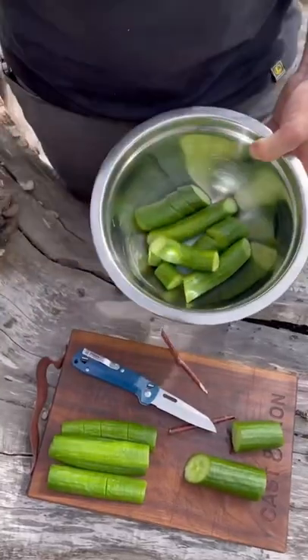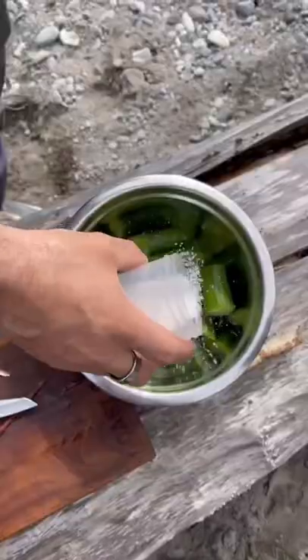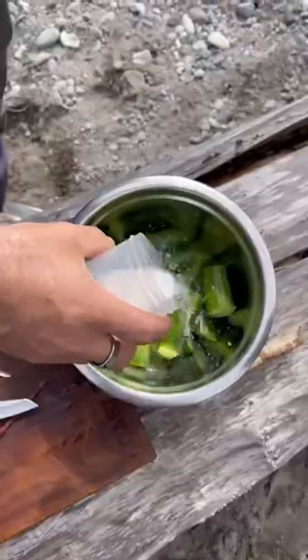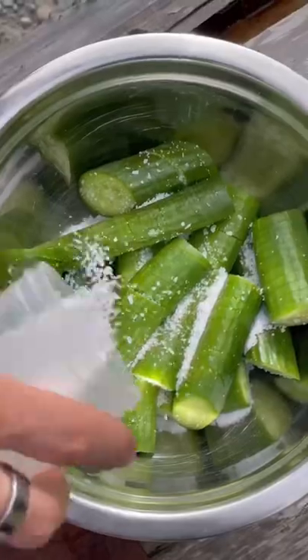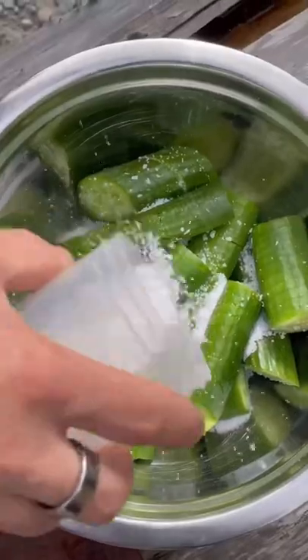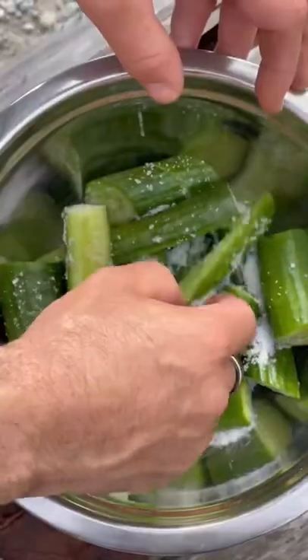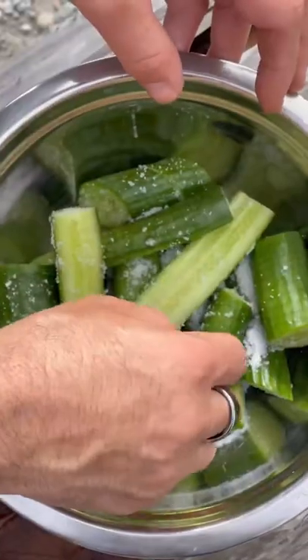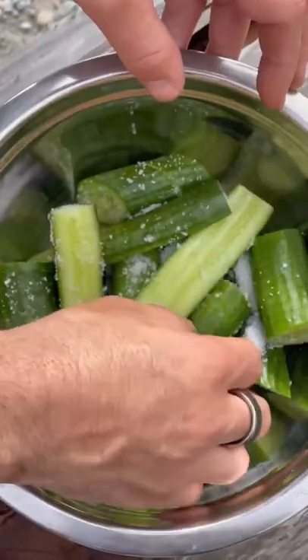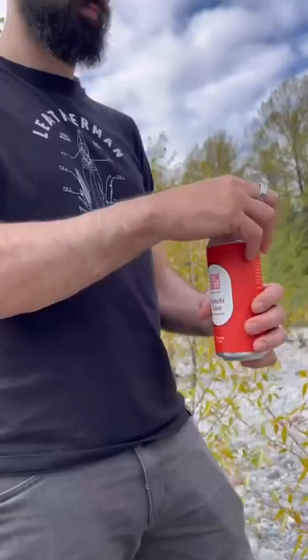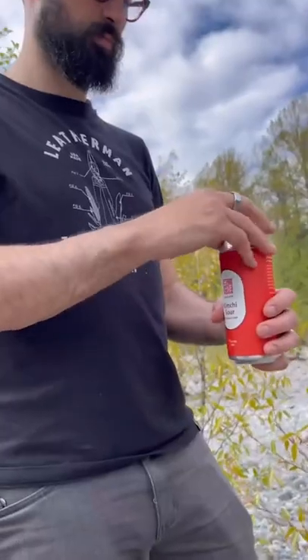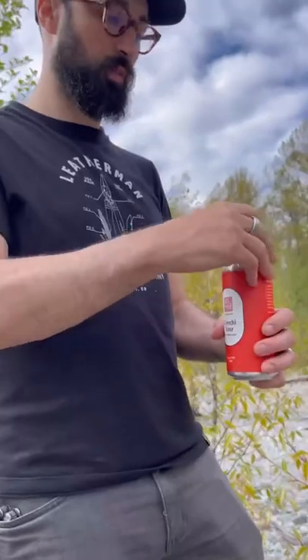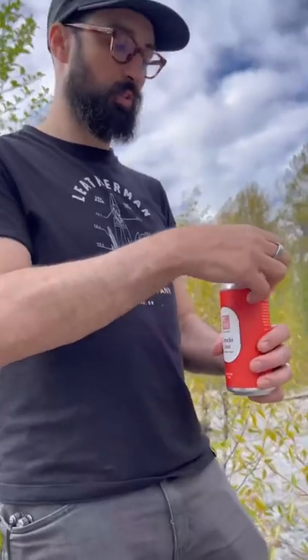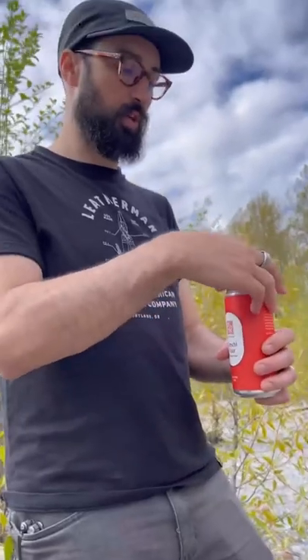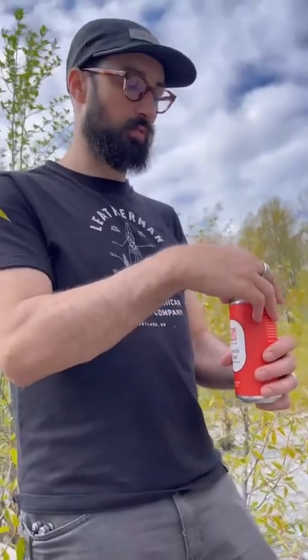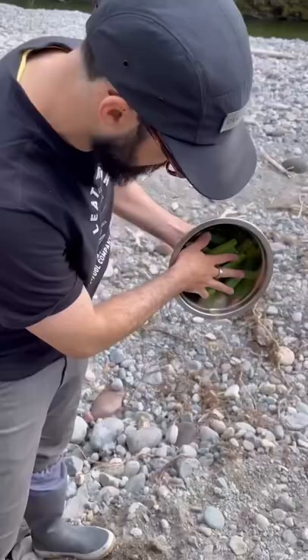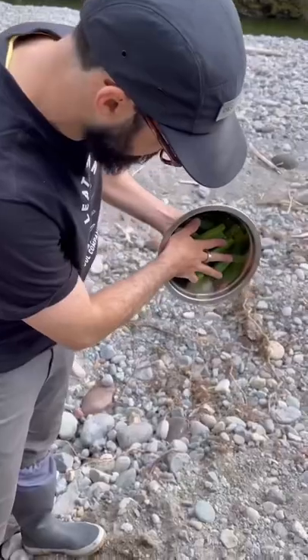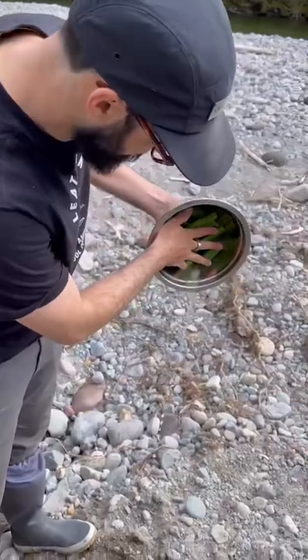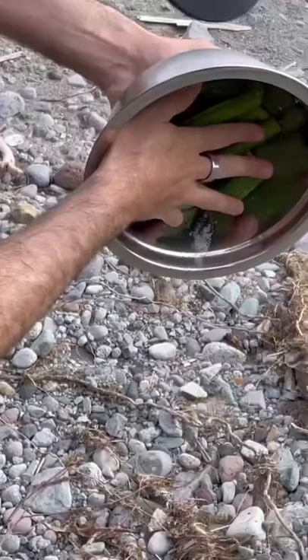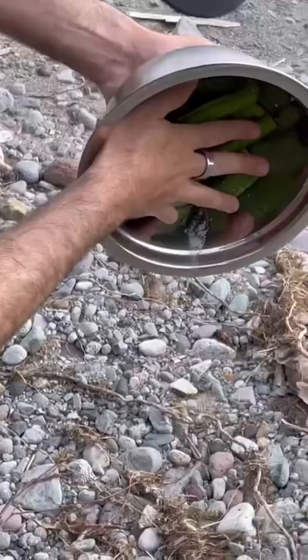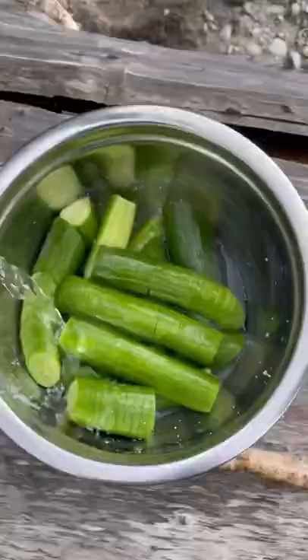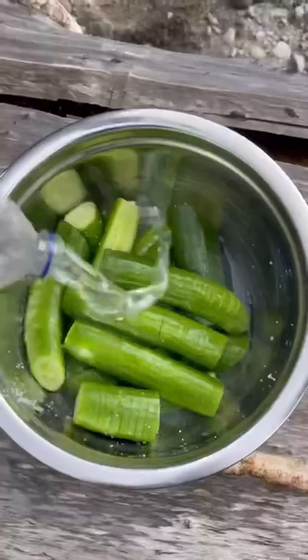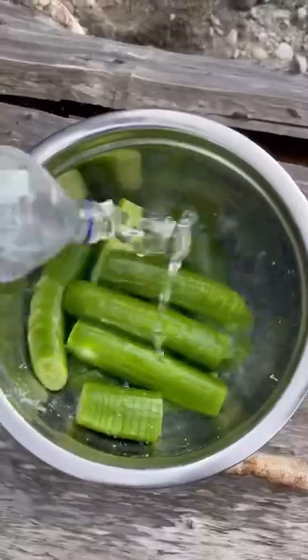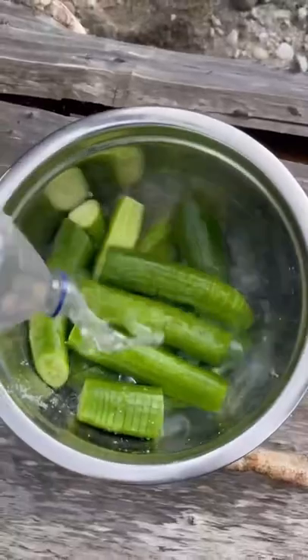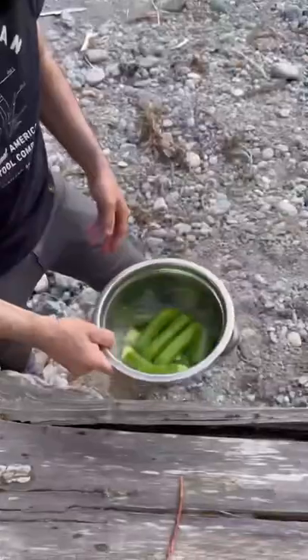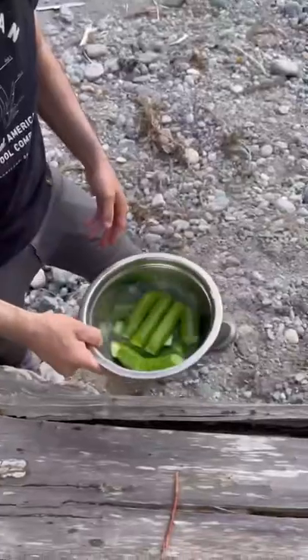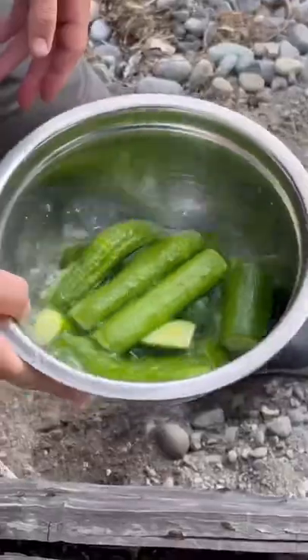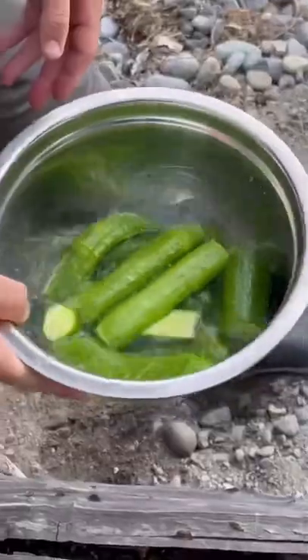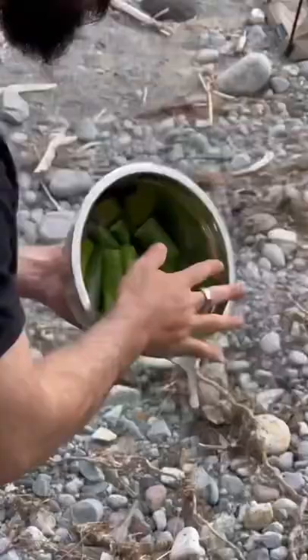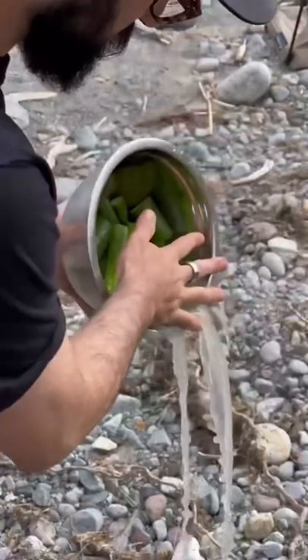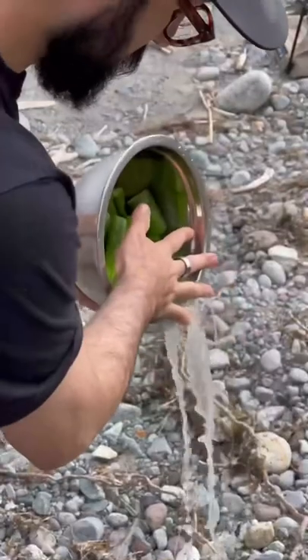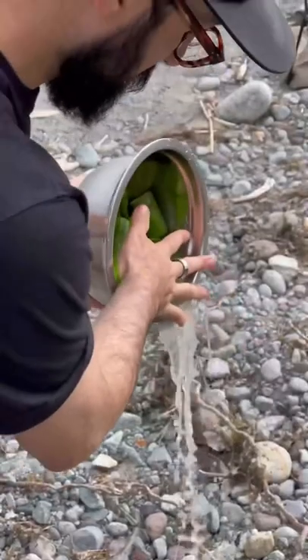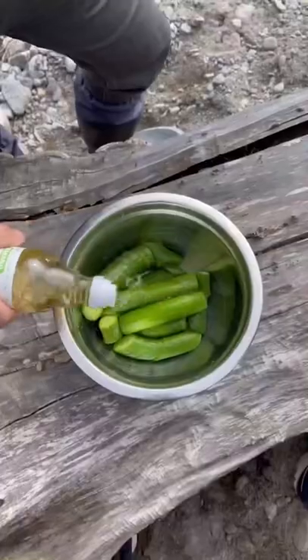Throw them all into a bowl with some salt, crack a cold one and wait for about half an hour, then pour off the excess liquid. Get some water in there to get all the salt out, pour it off.